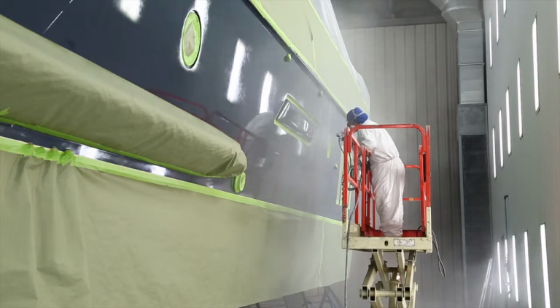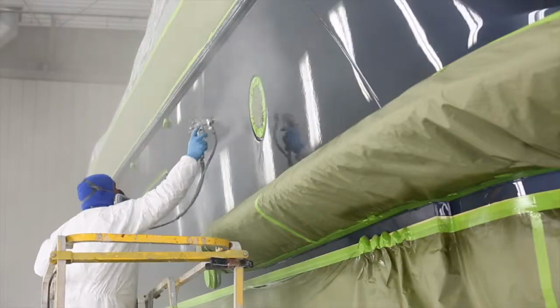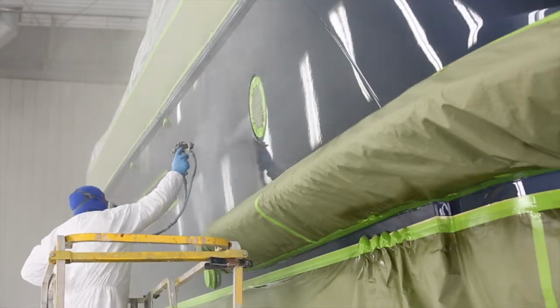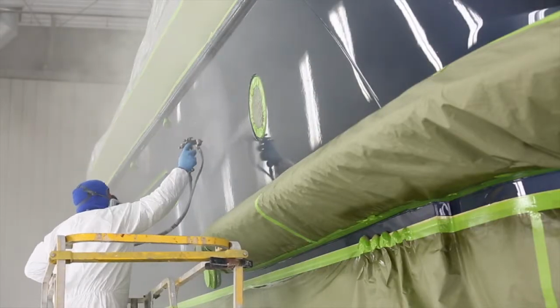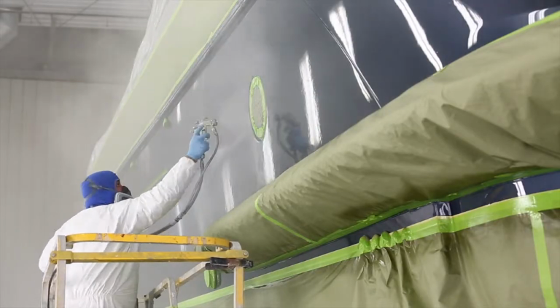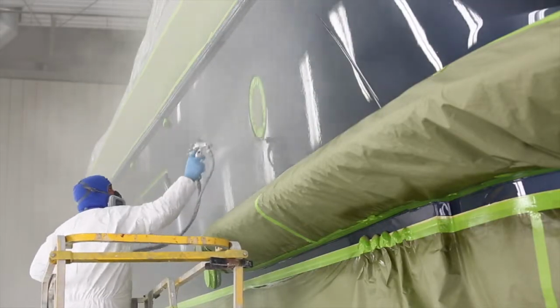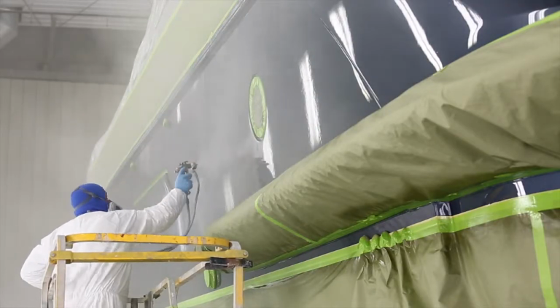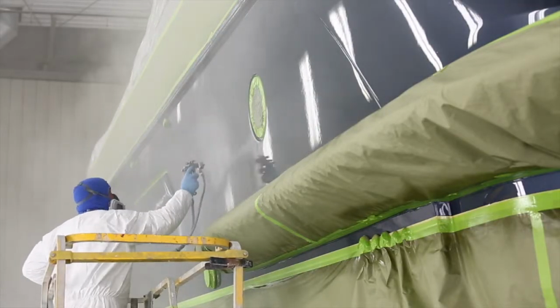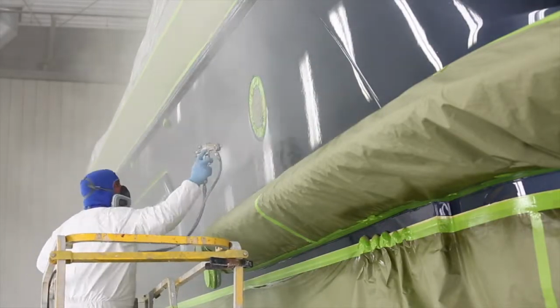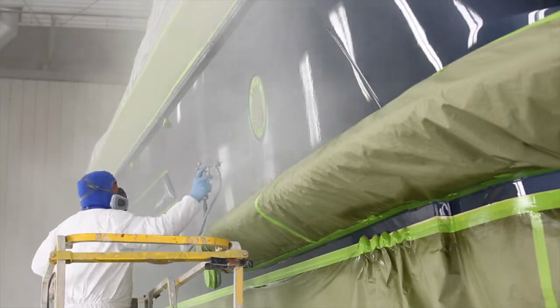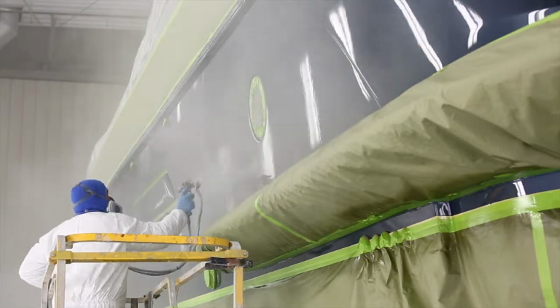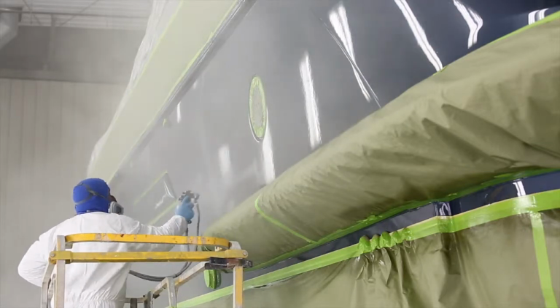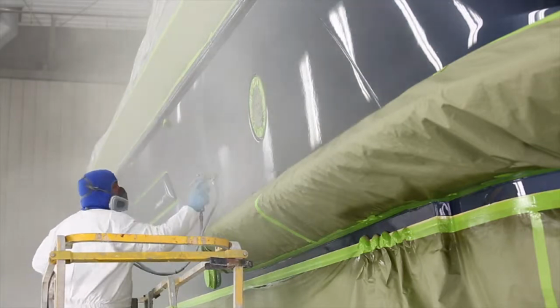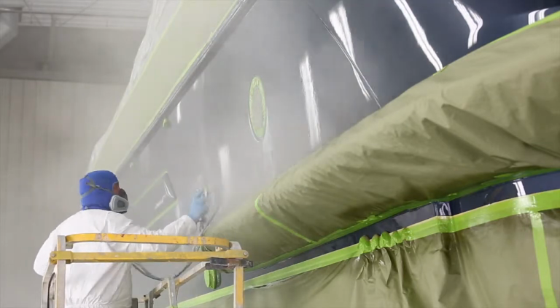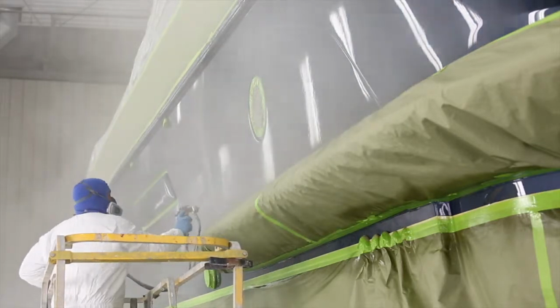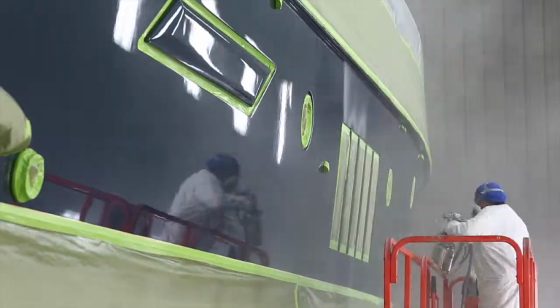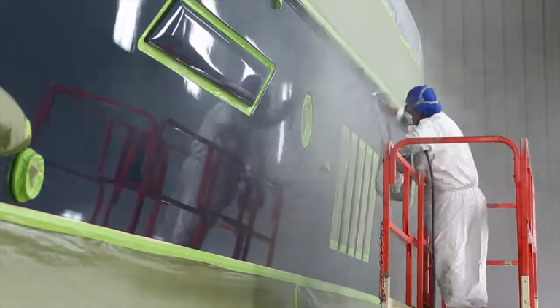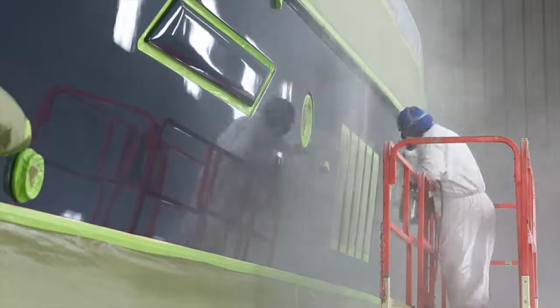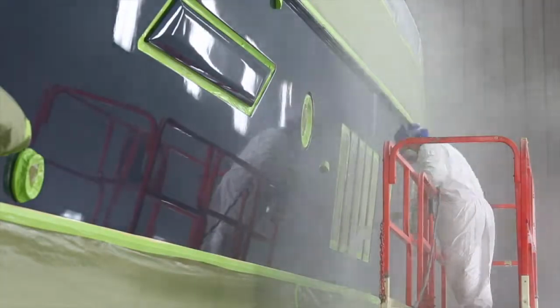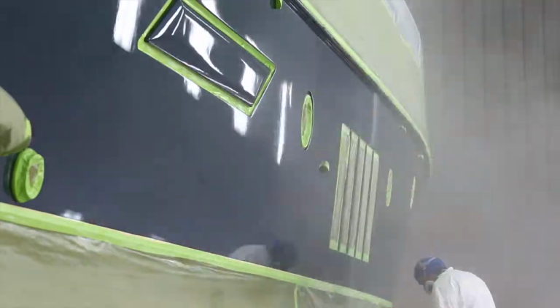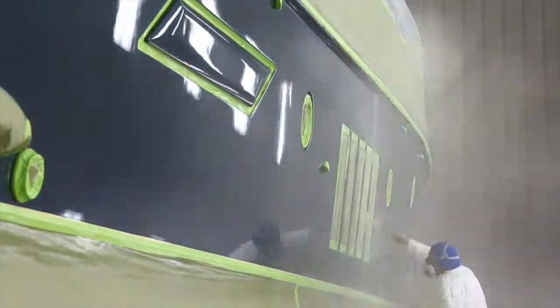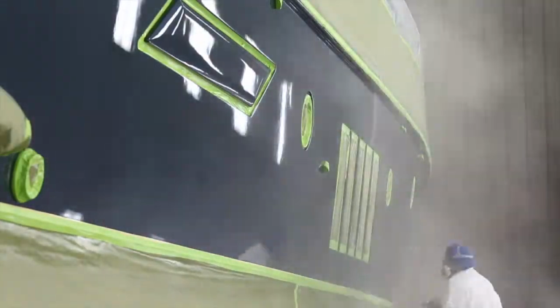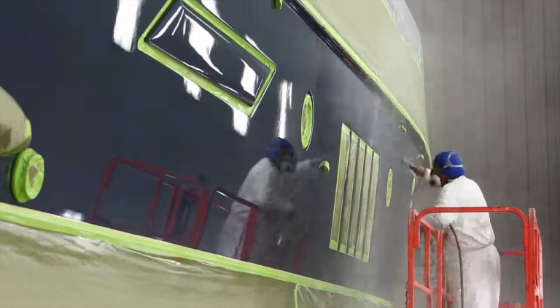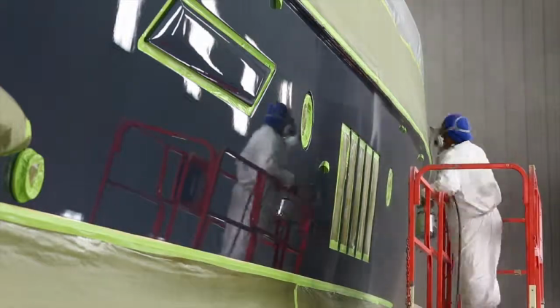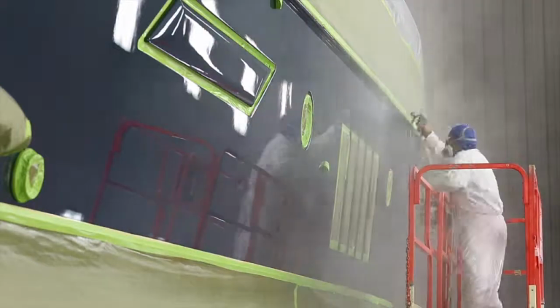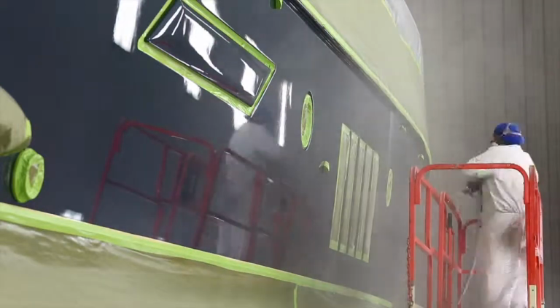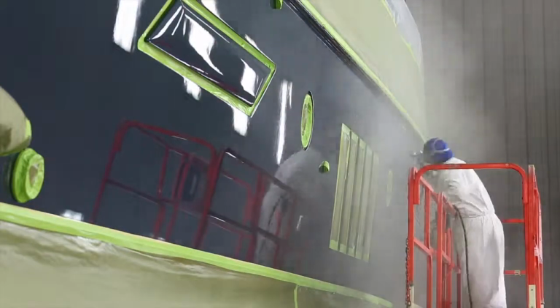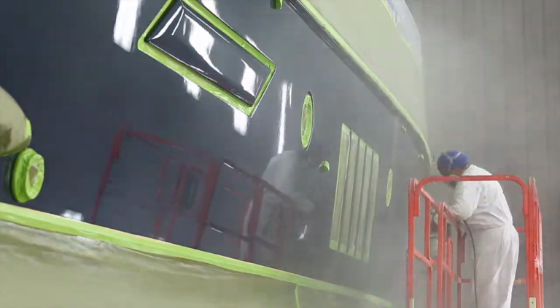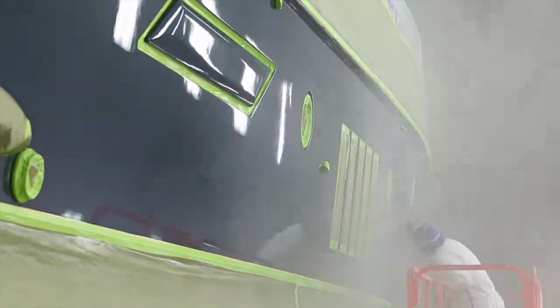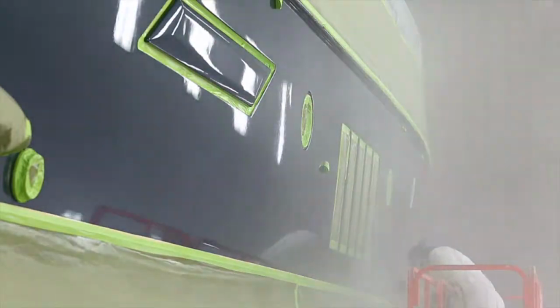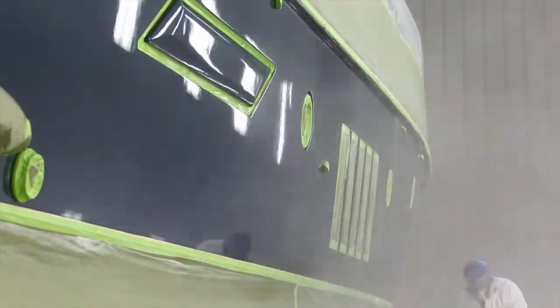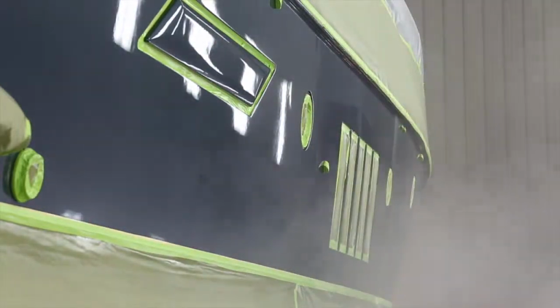We're going to put four to five coats of clear. We will sand that back, and we will apply two finished coats of clear over that — we call it a show coat. That's going to give us the depth and protection long-term.